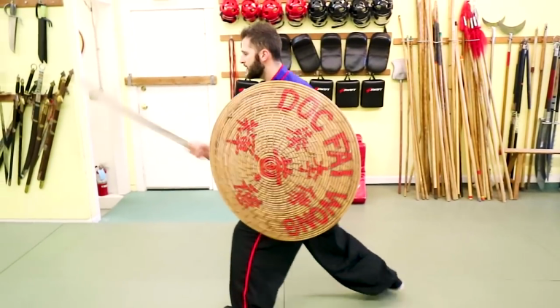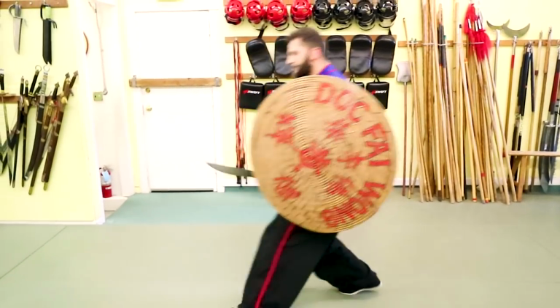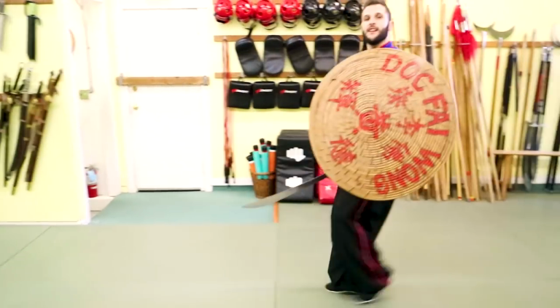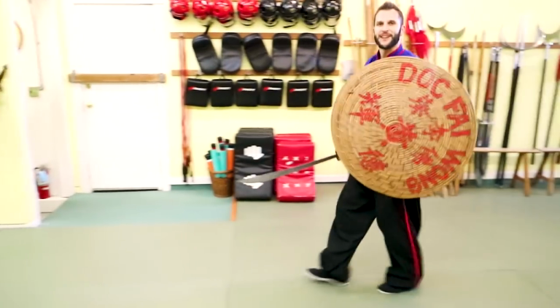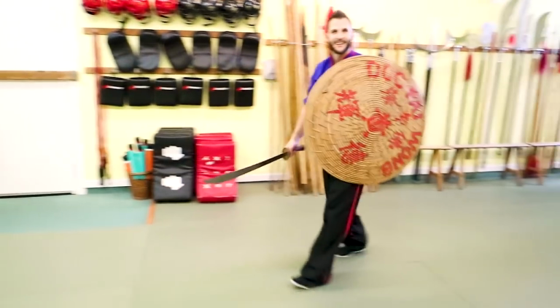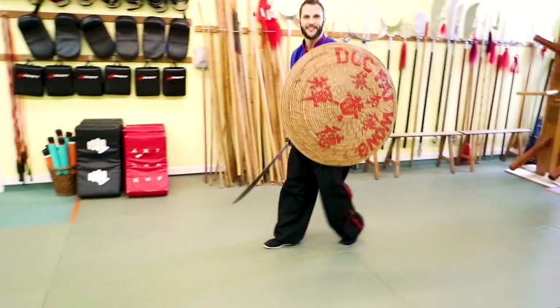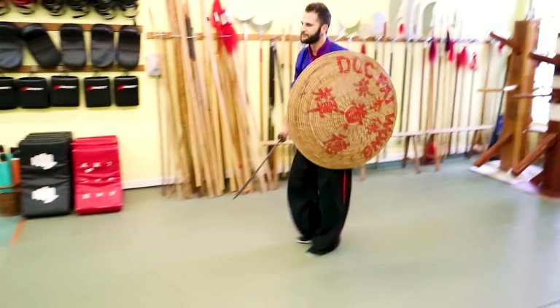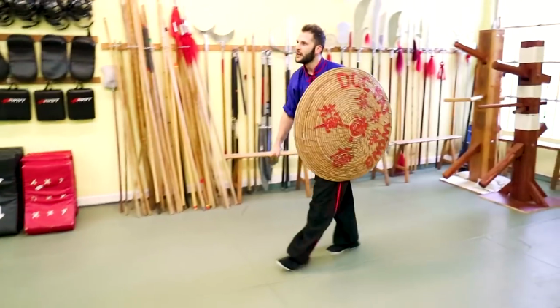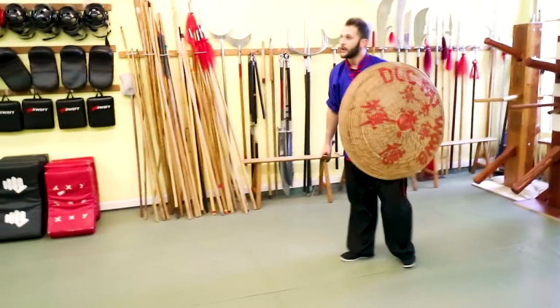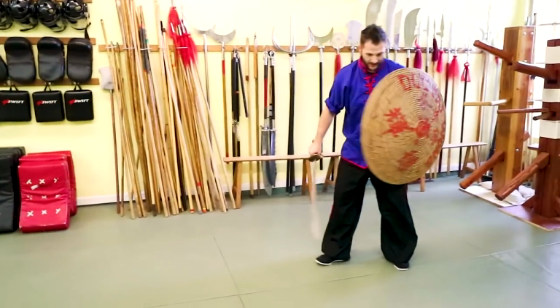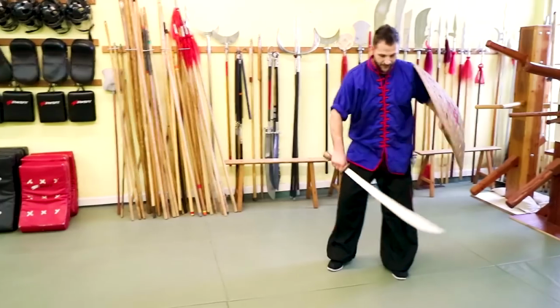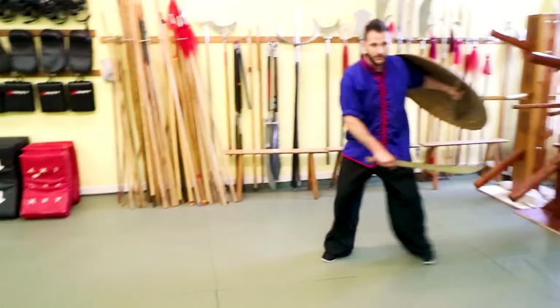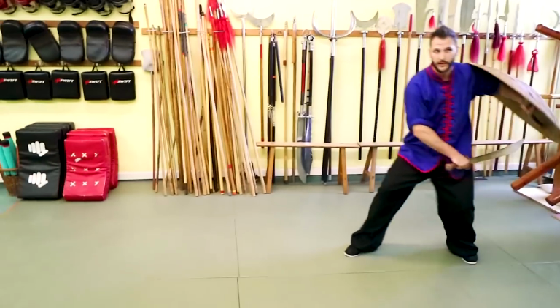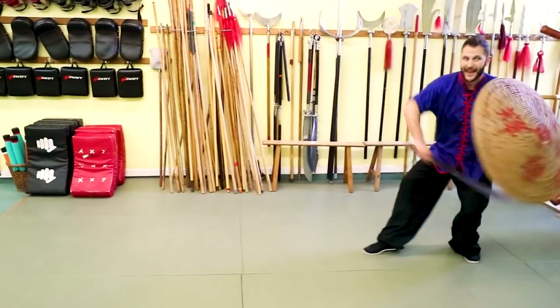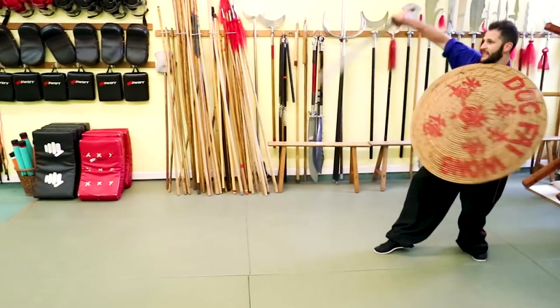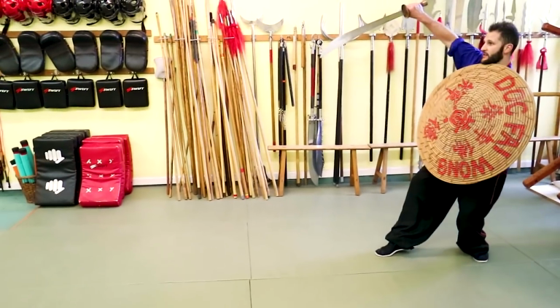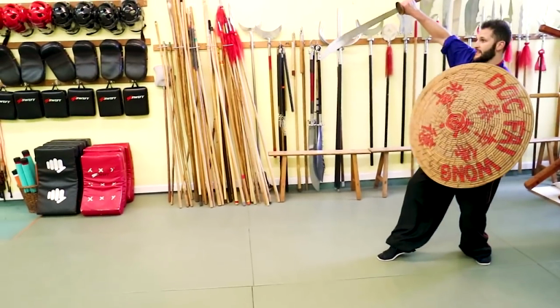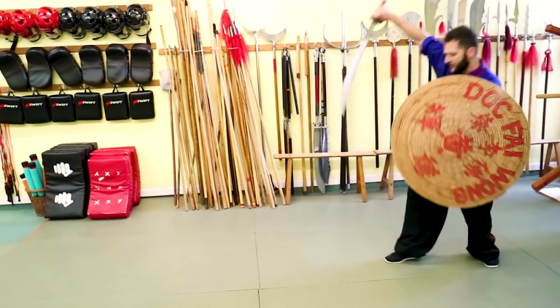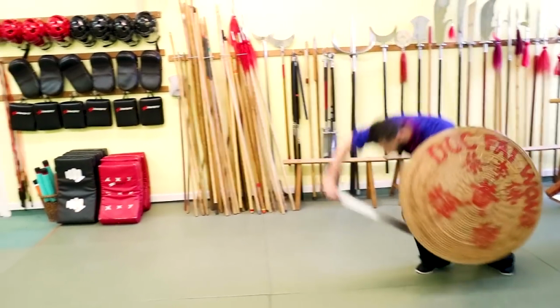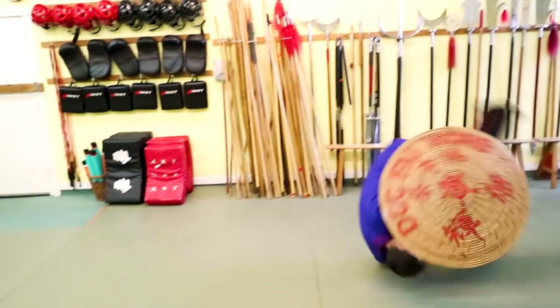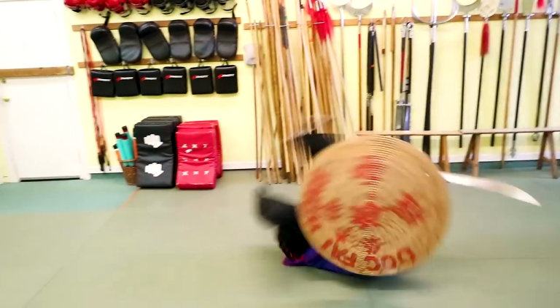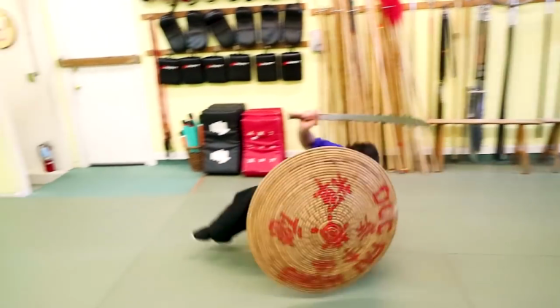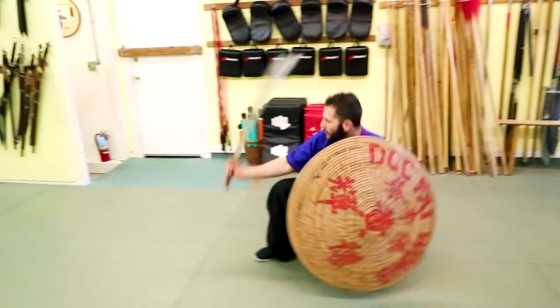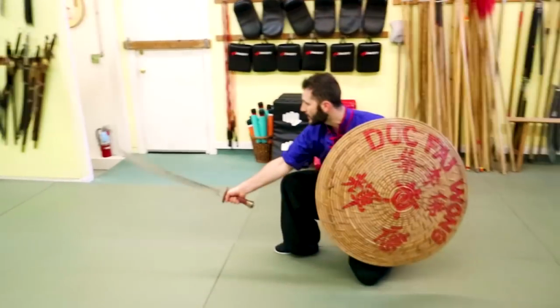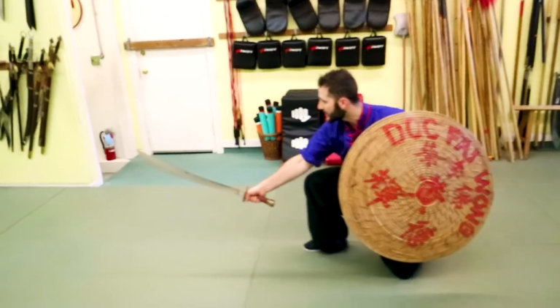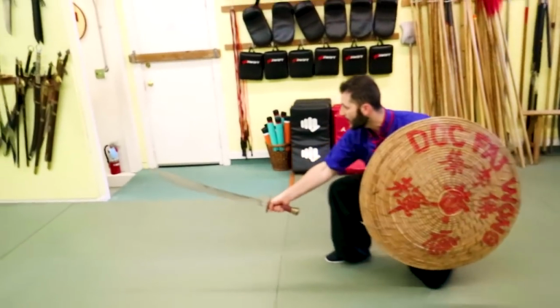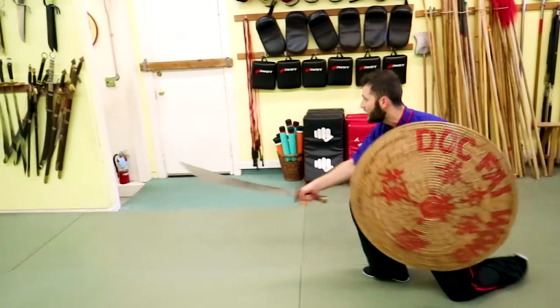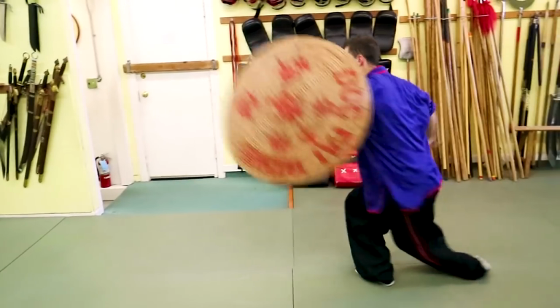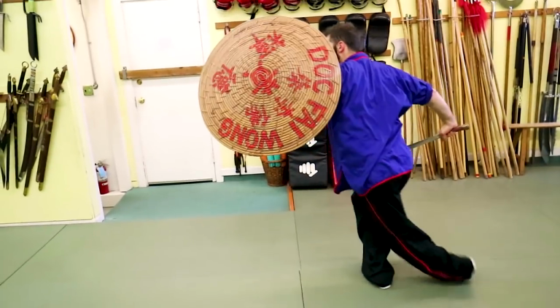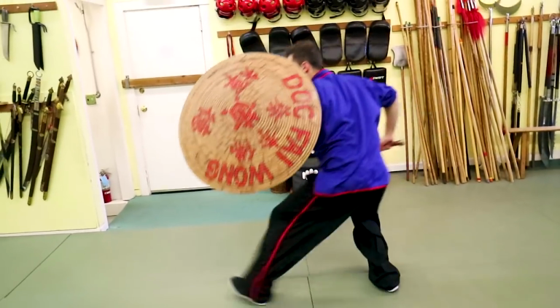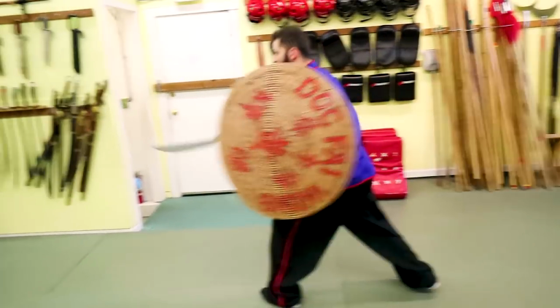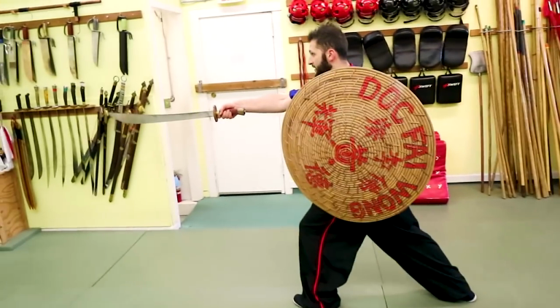All right, let's try that again. So again, first move: we're in that cat stance. You're gonna slice up, drop down, shoulder roll, and then chop, block, thrust.